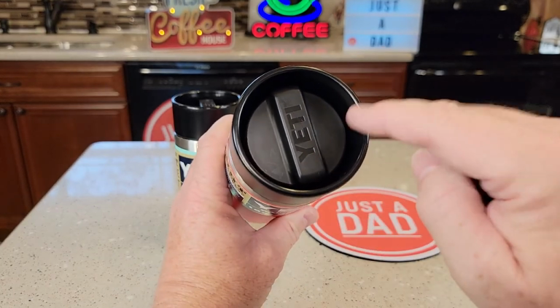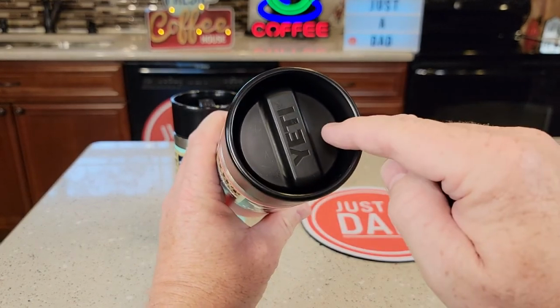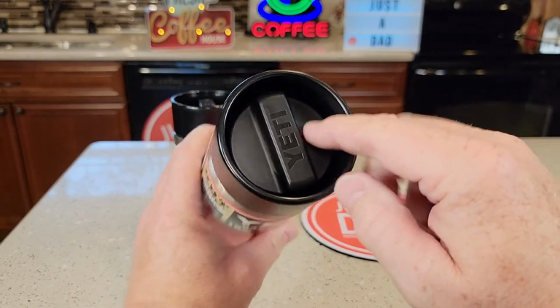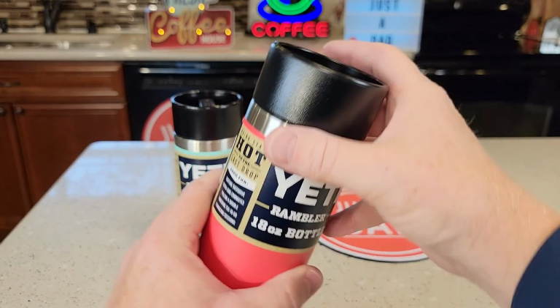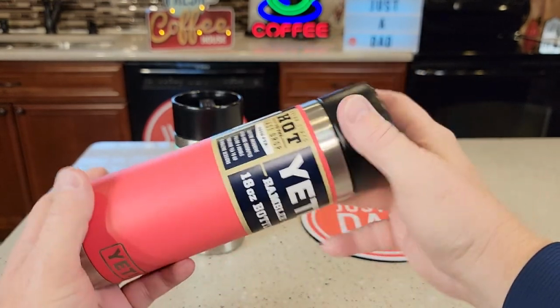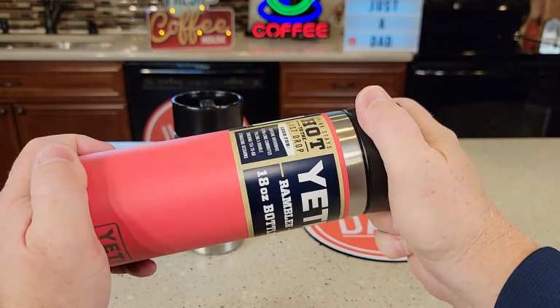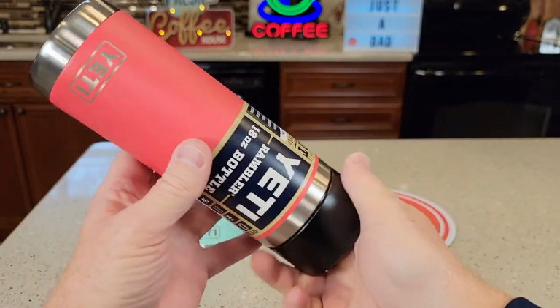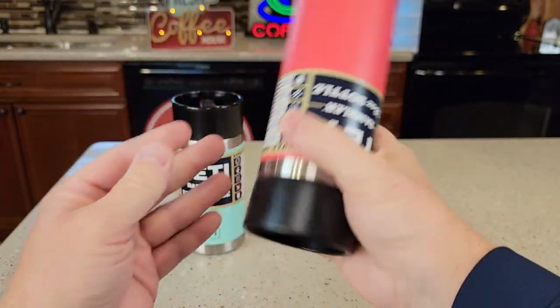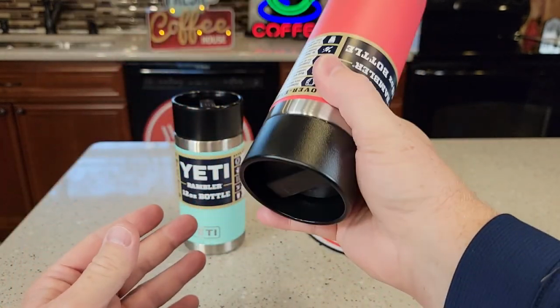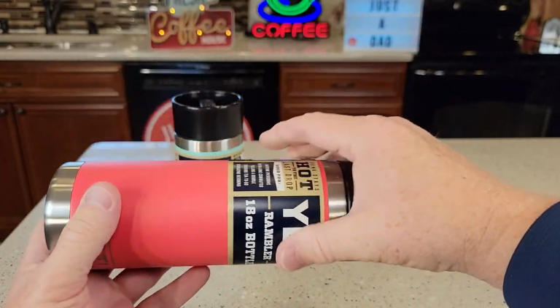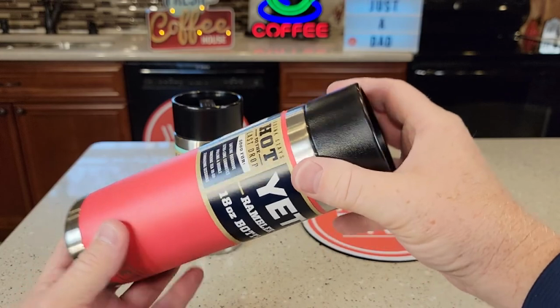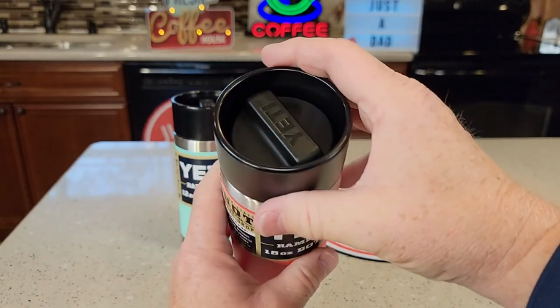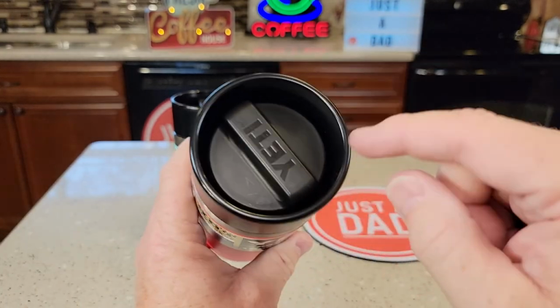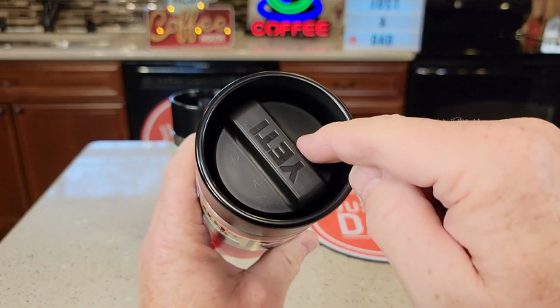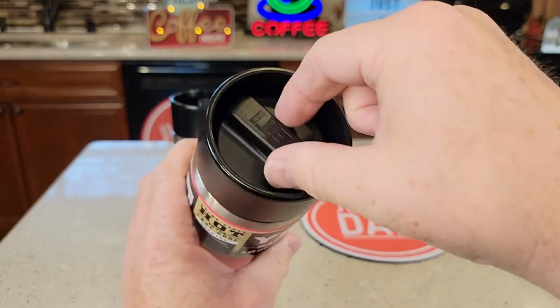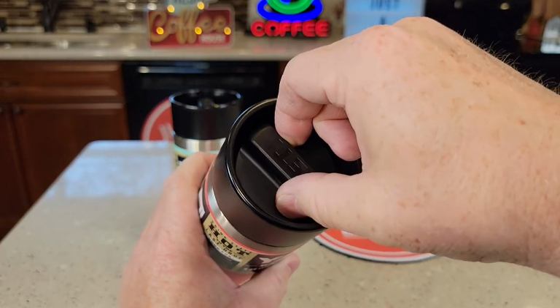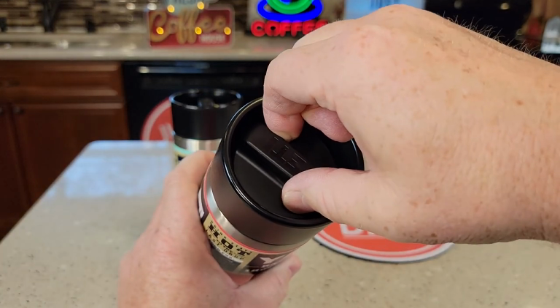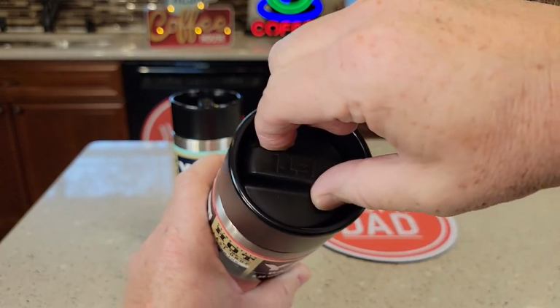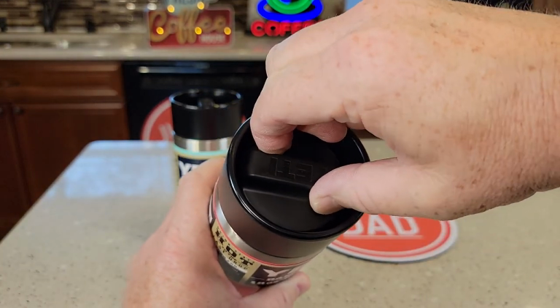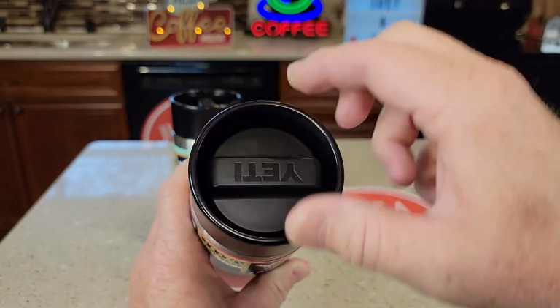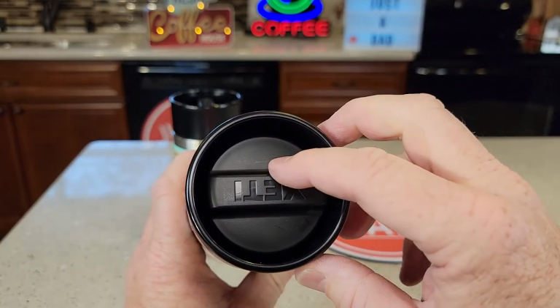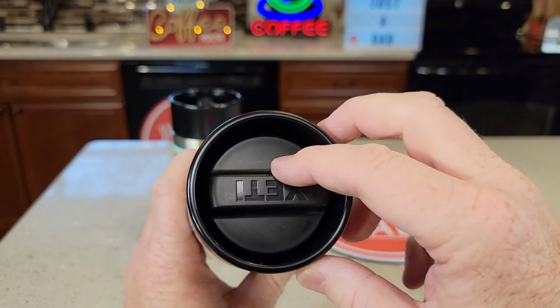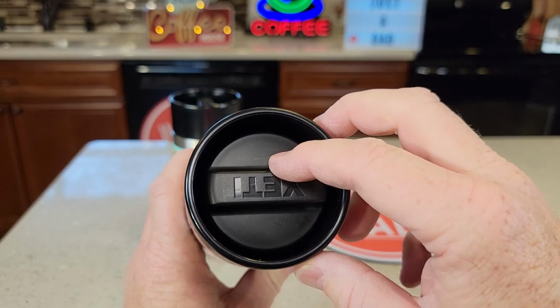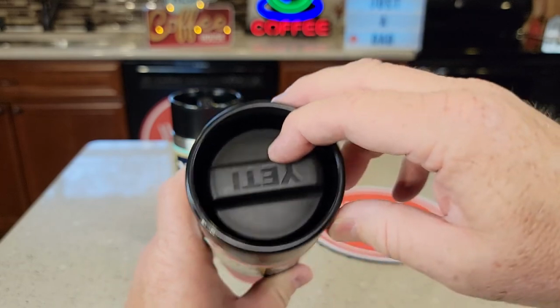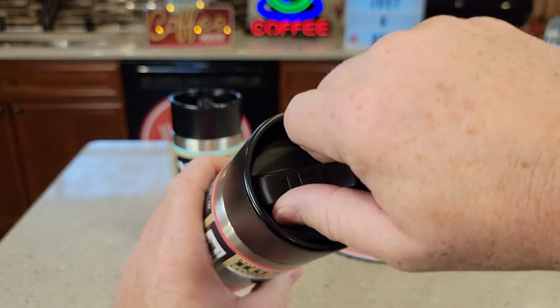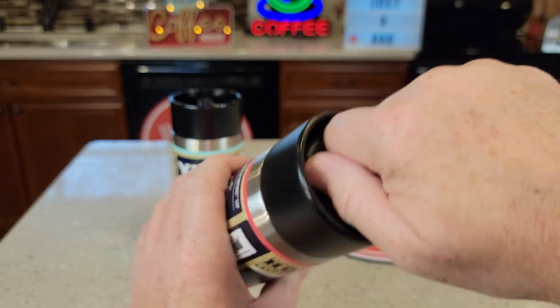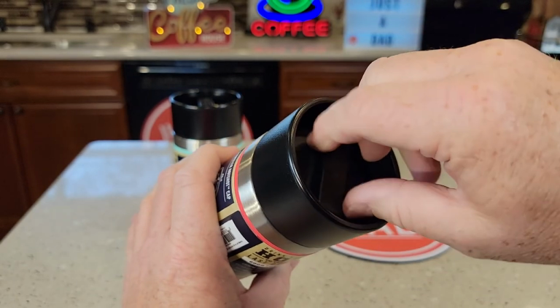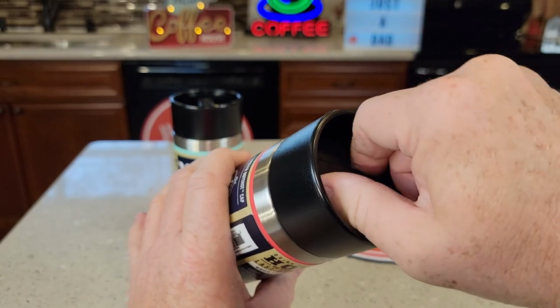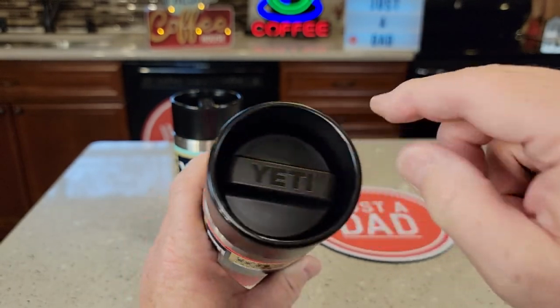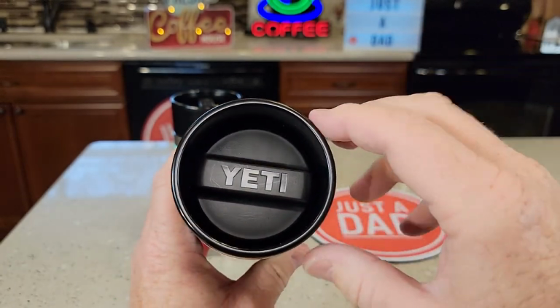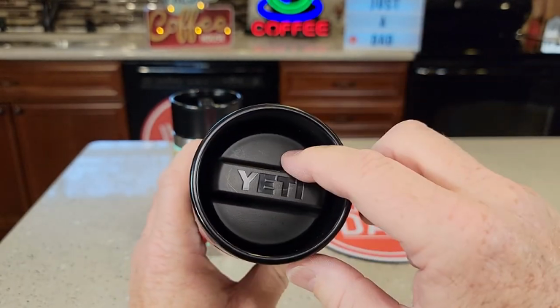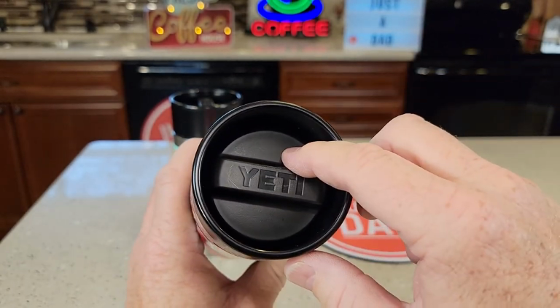I really like these Hot Shot caps. It keeps the liquid nice and sealed — if something's in there, it's not going to spill. When it's time to drink, you're going to turn this until it stops, then your liquid will come out. Turn it all the way to the right and your liquid won't come out.